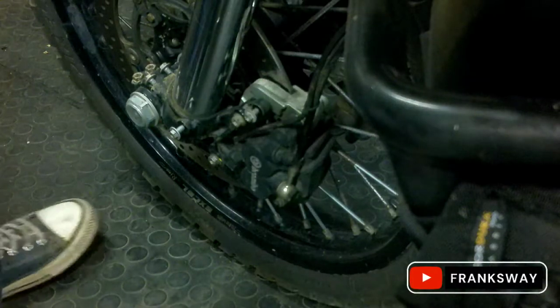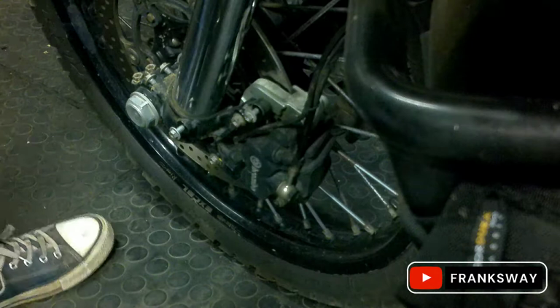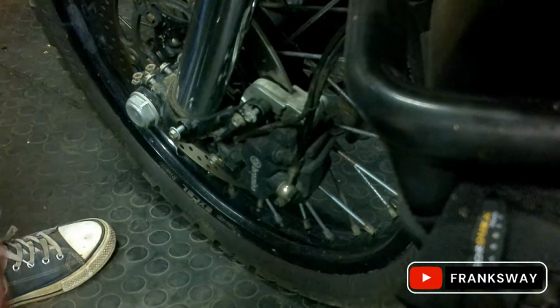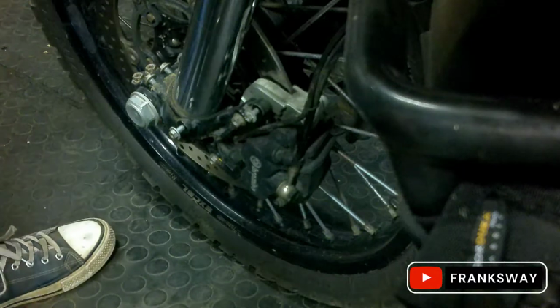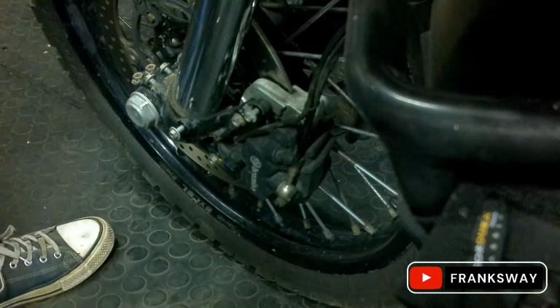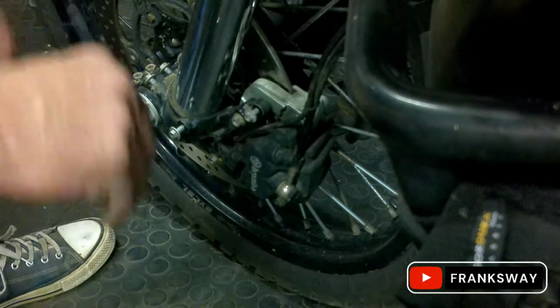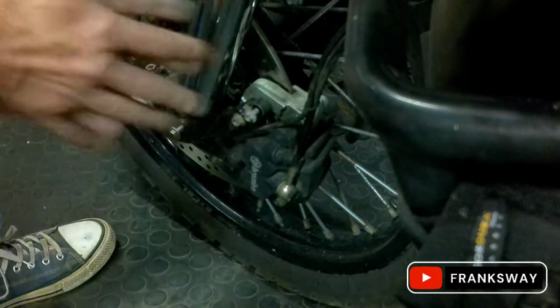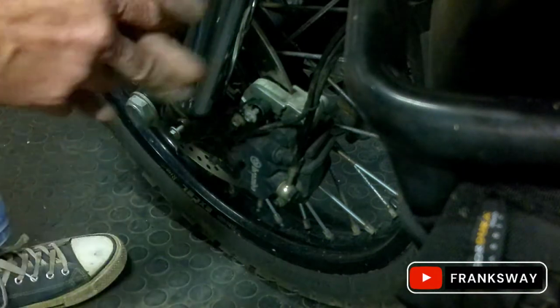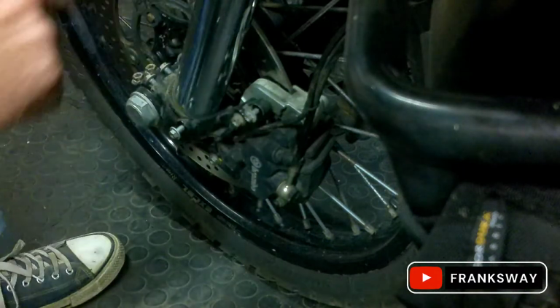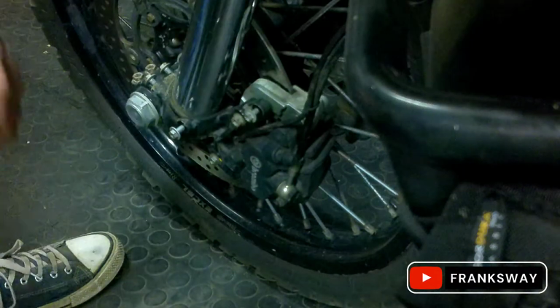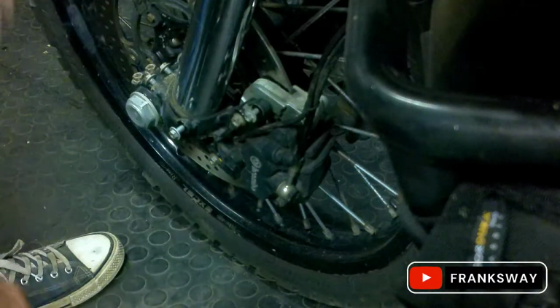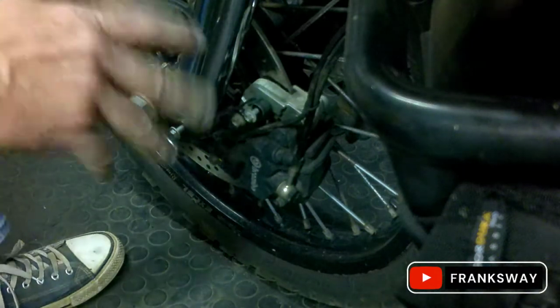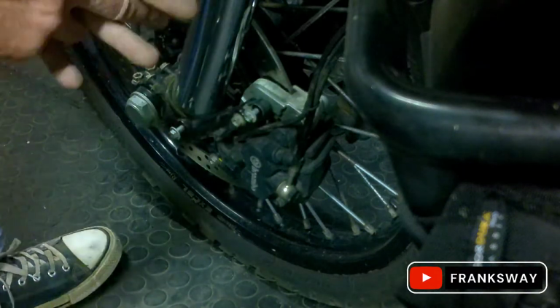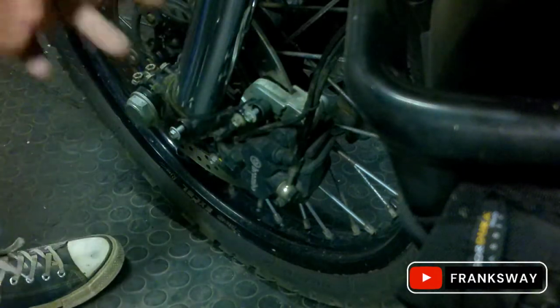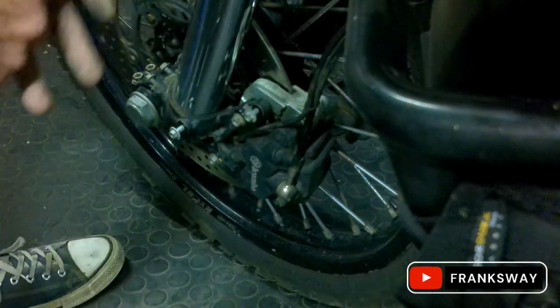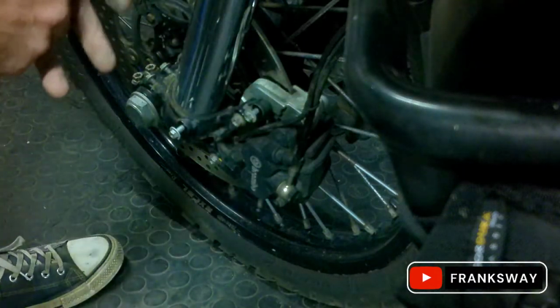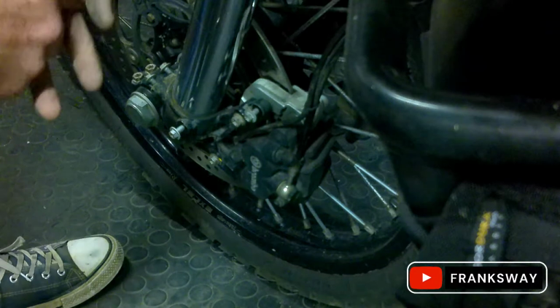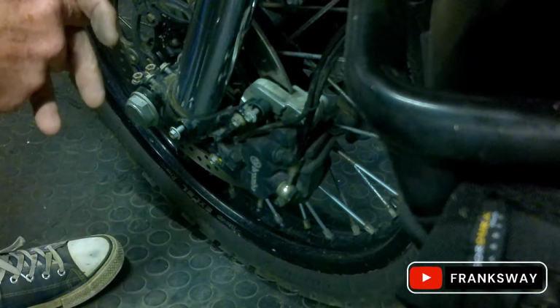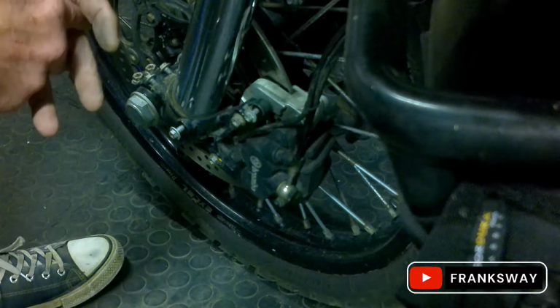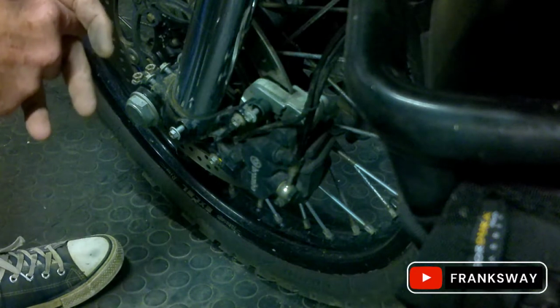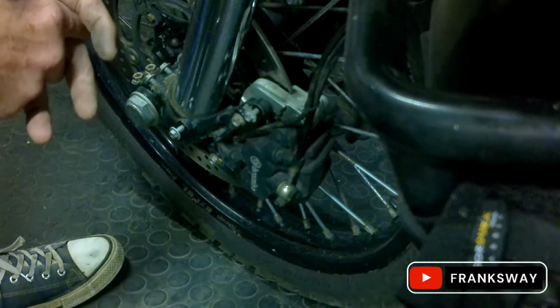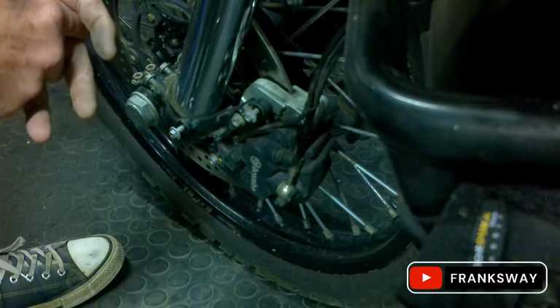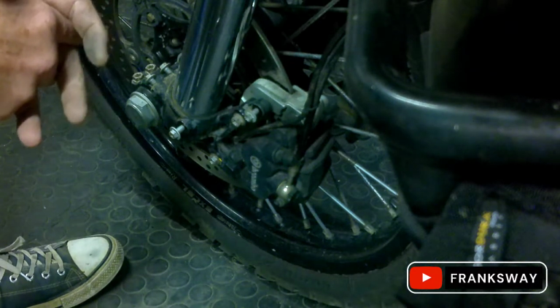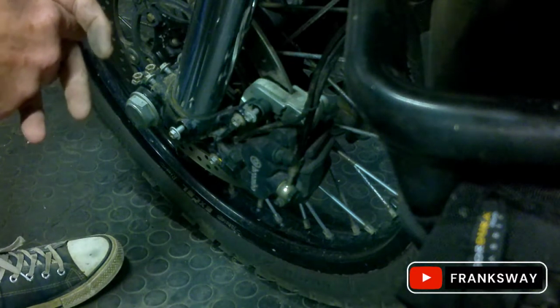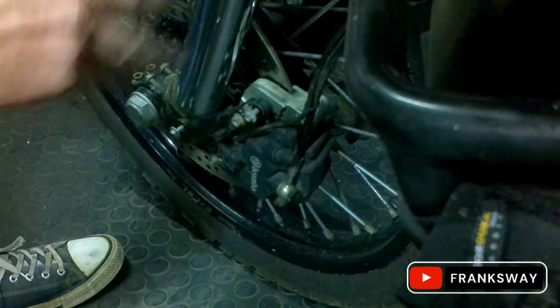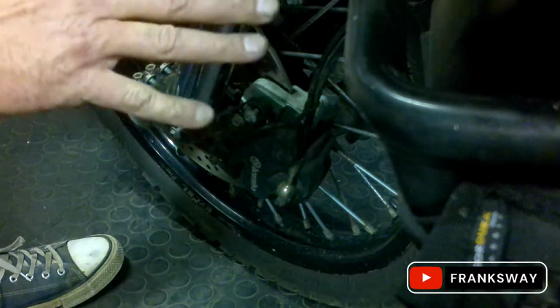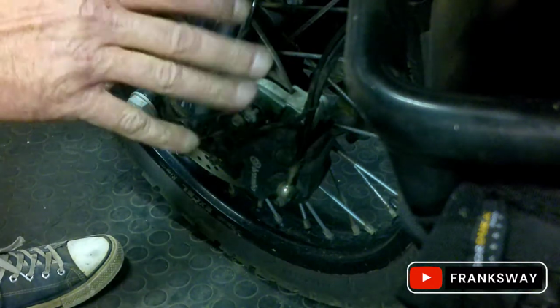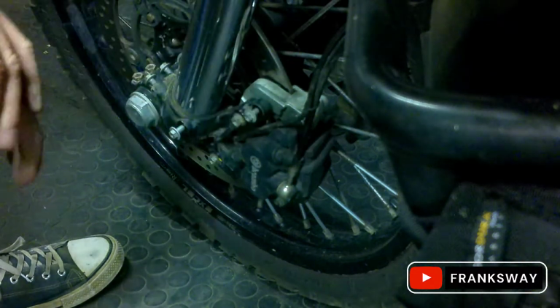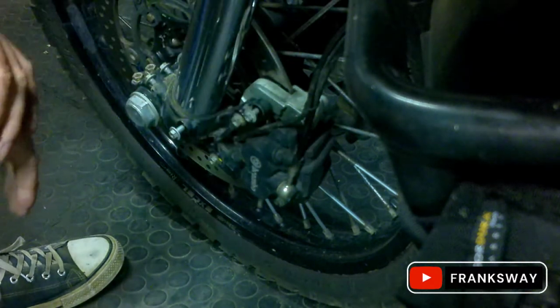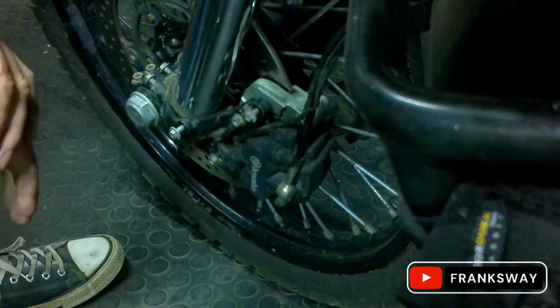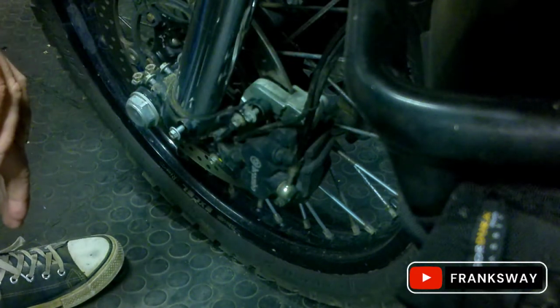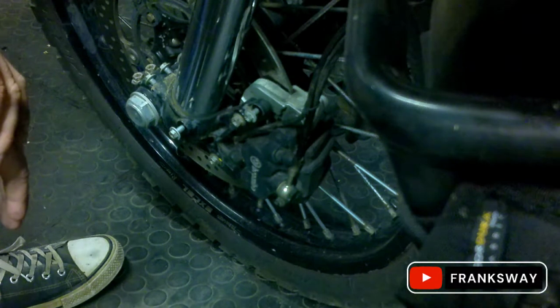Welcome back everybody. Let's quickly have a look at the last video — we did the rear brake pads on the KTM 990, very simplistic. Have a look at that video, it's easy.